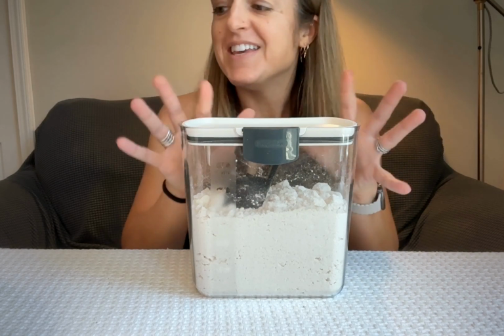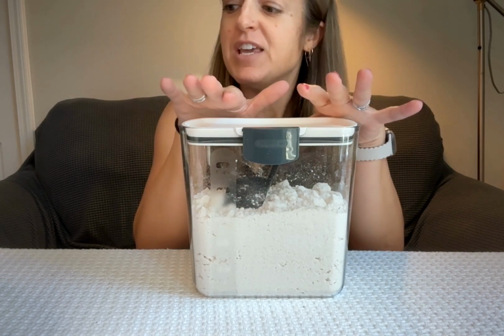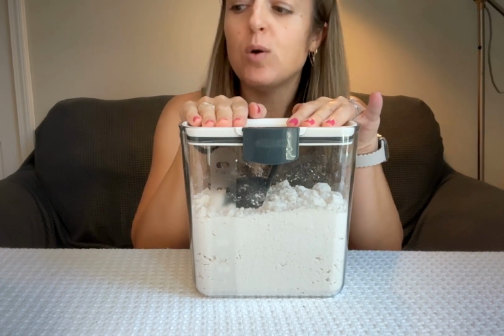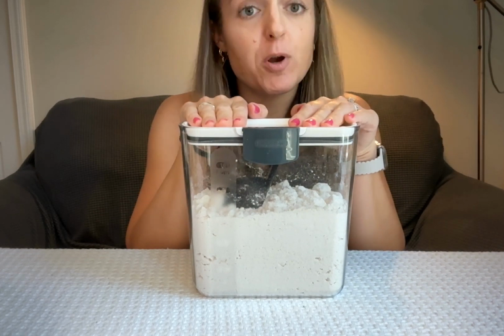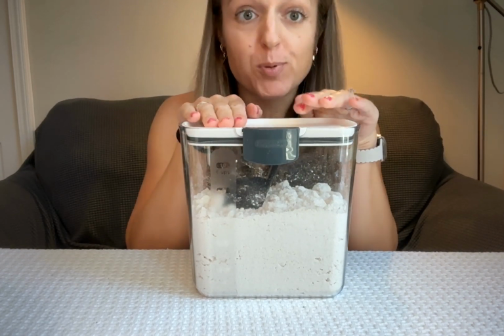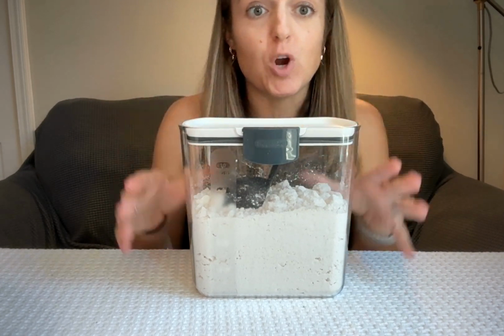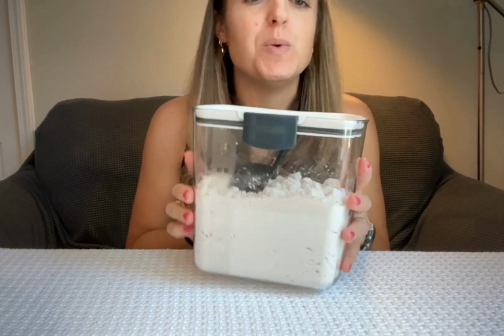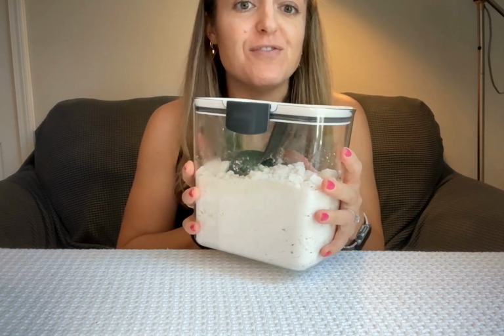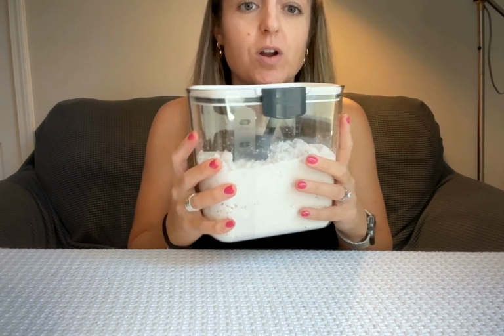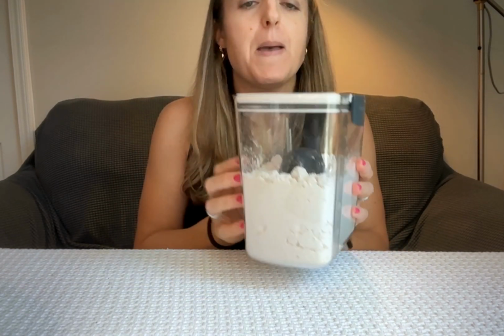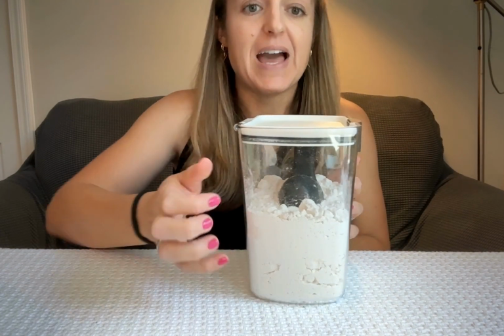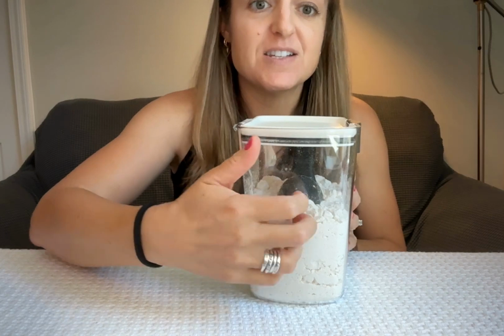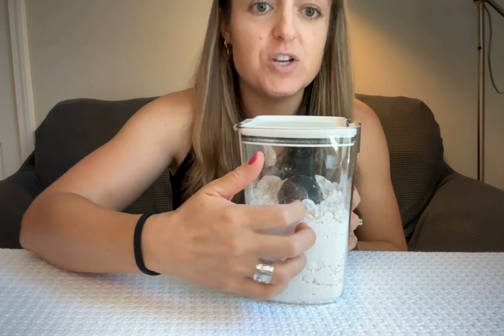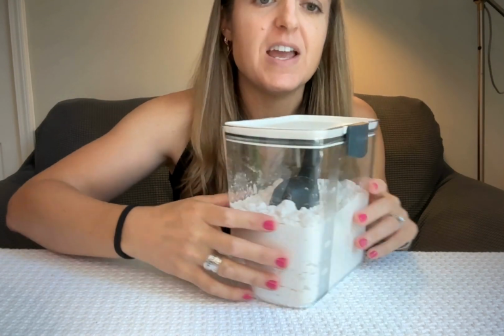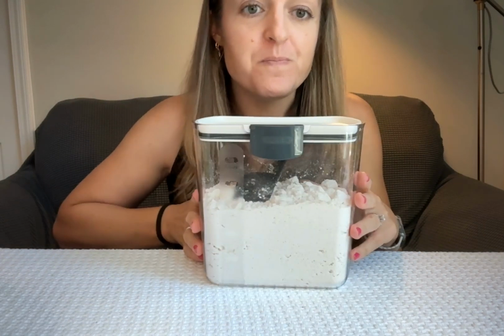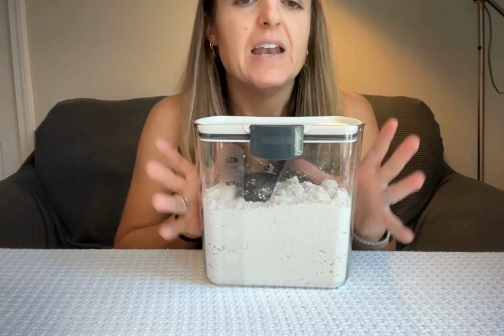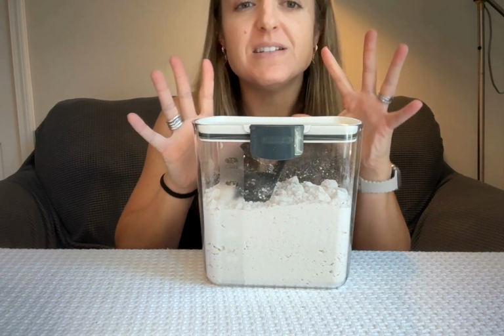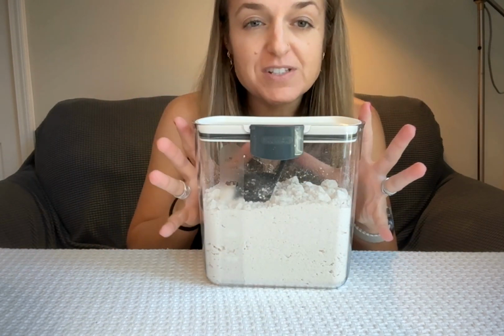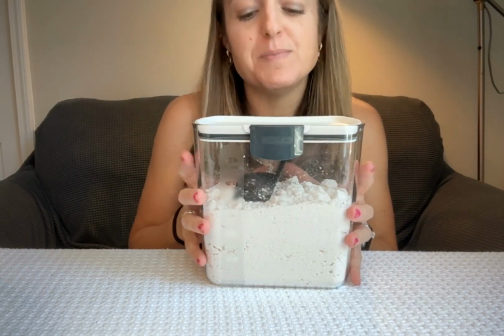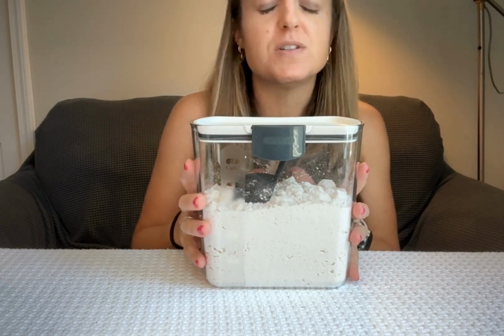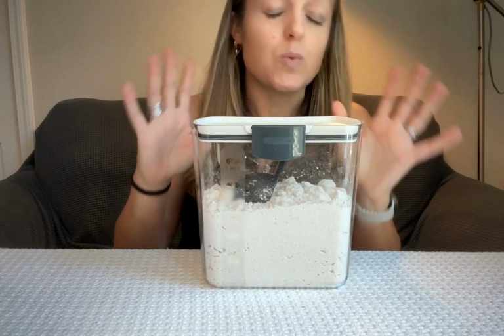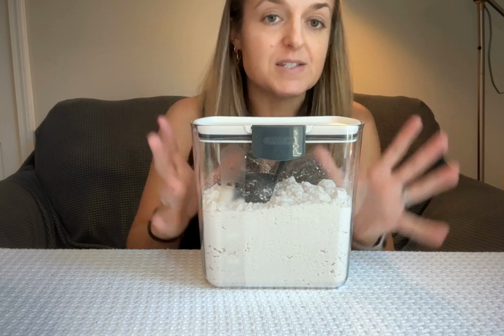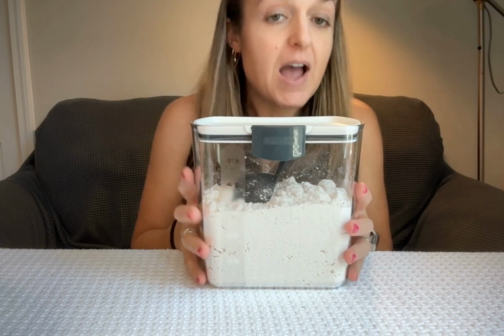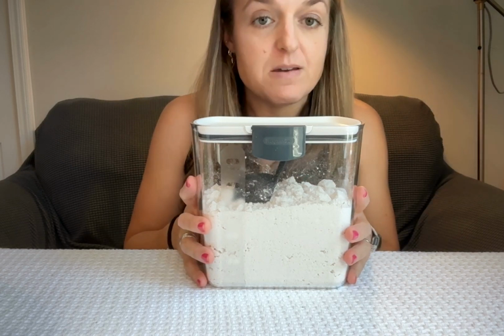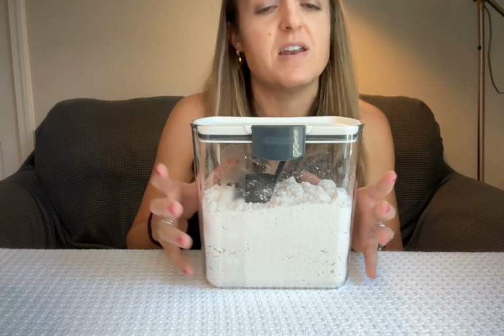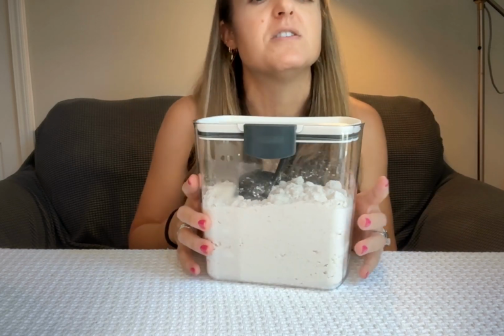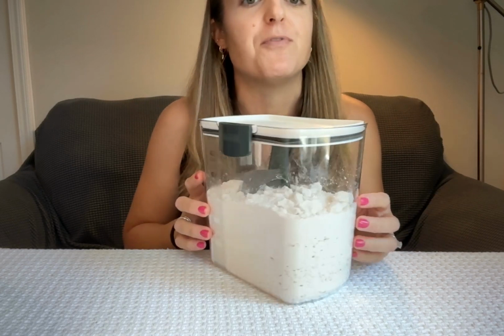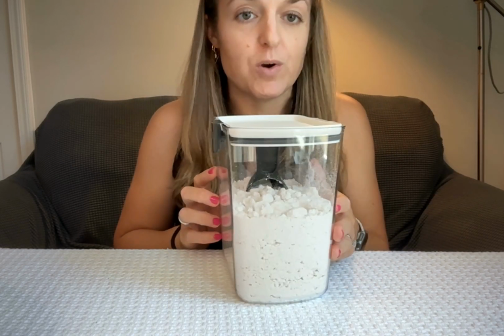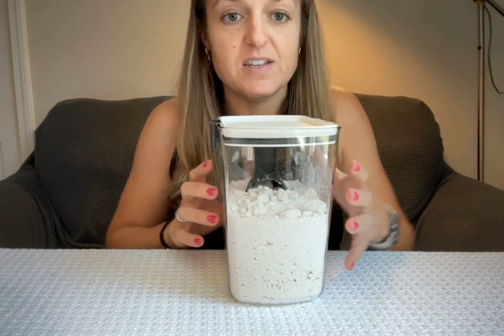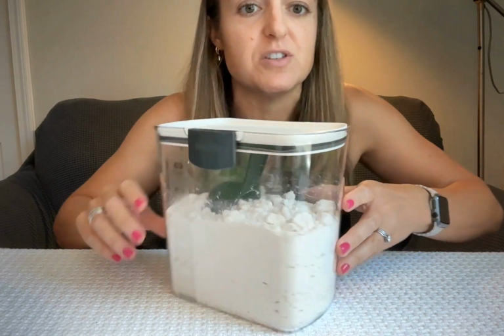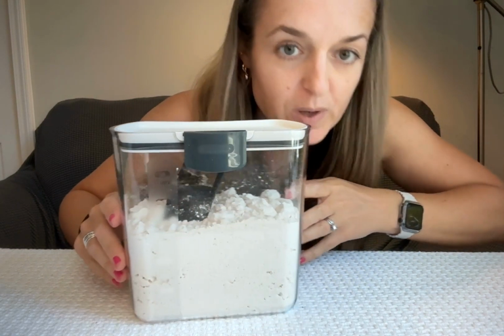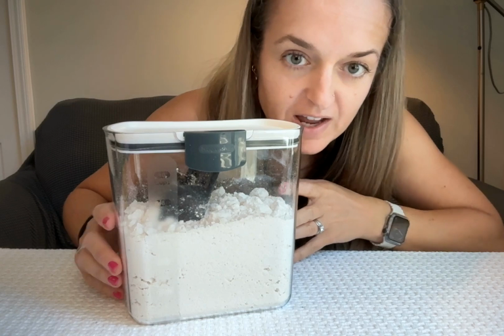This is the ProKeeper by PrepWorks two and a half quart plastic storage container. It is advertised to be used for grains, but I had in mind that I wanted to keep flour in it. This is actually Bisquick right now.